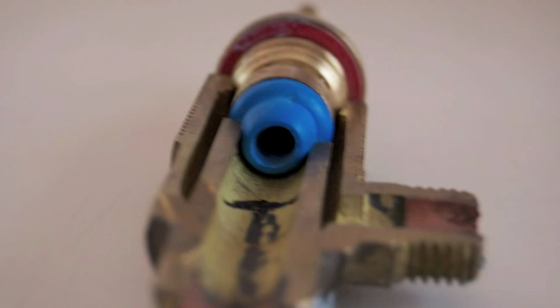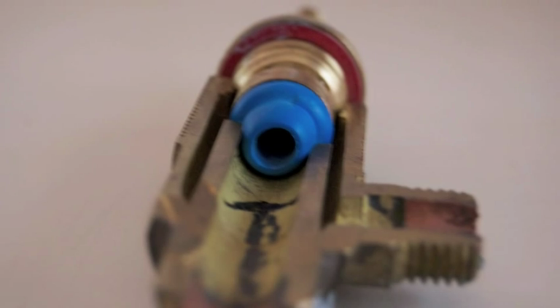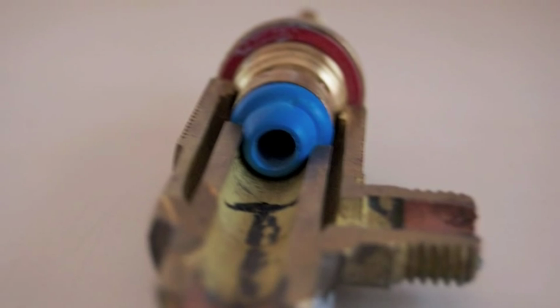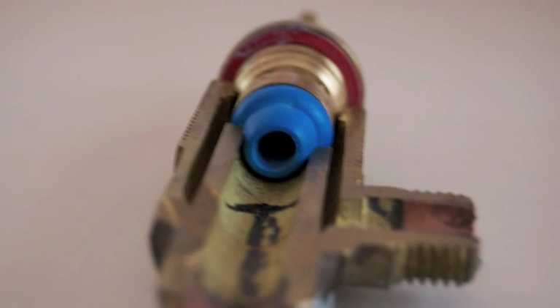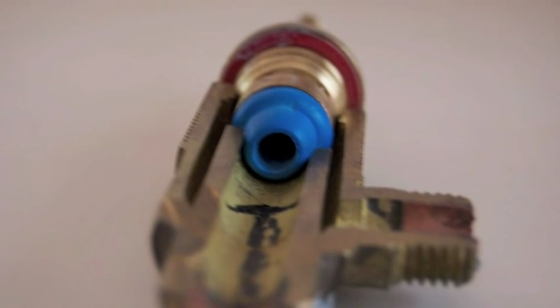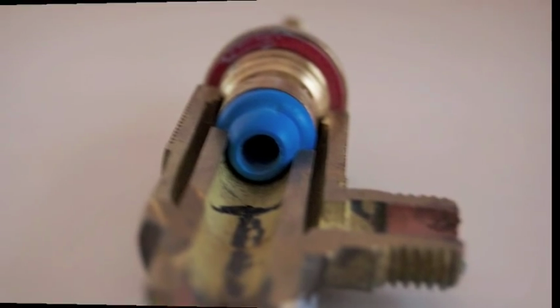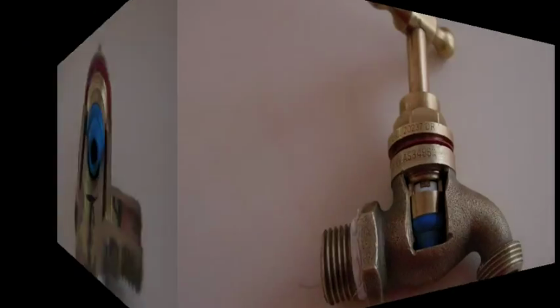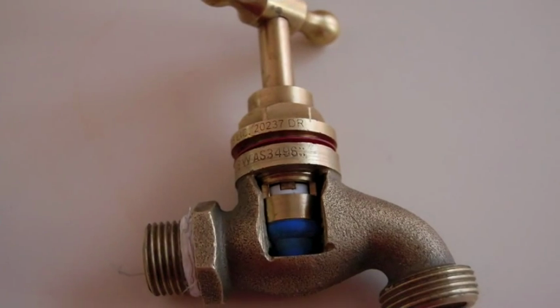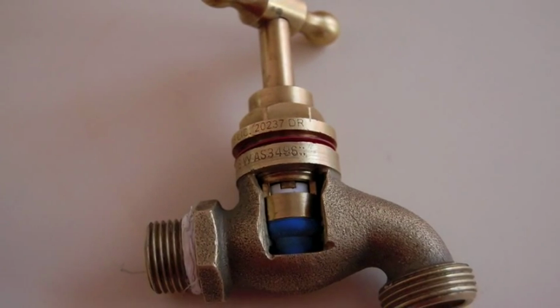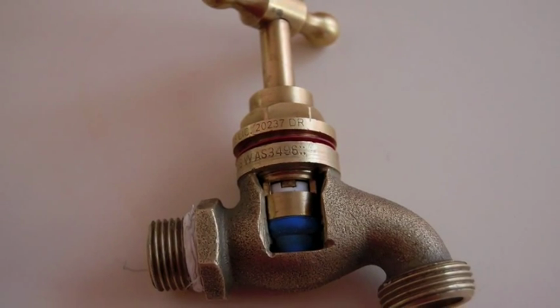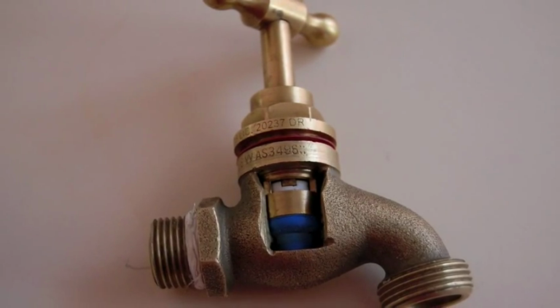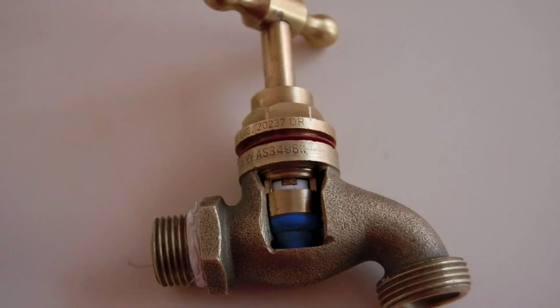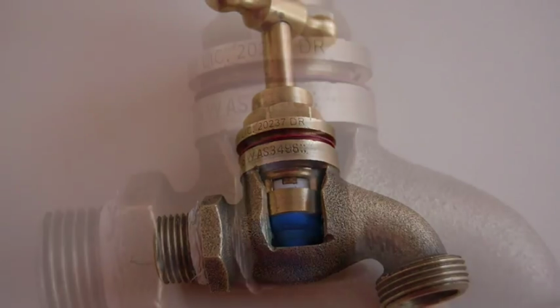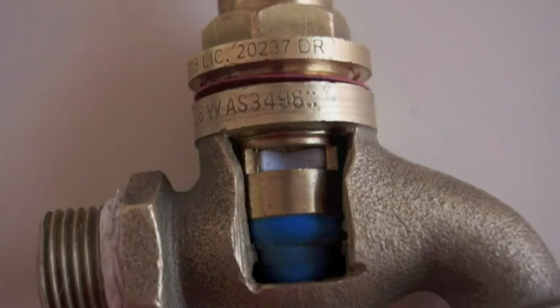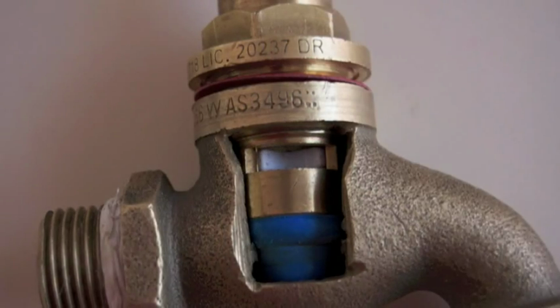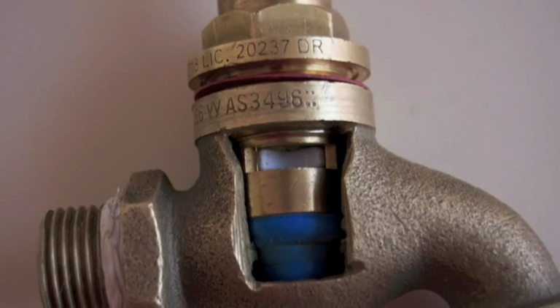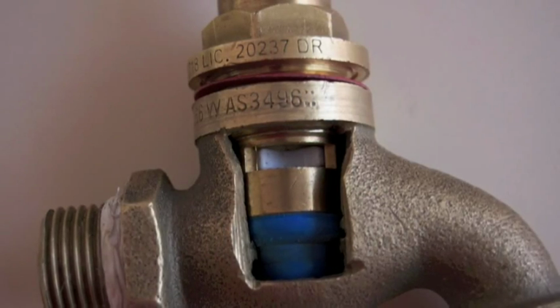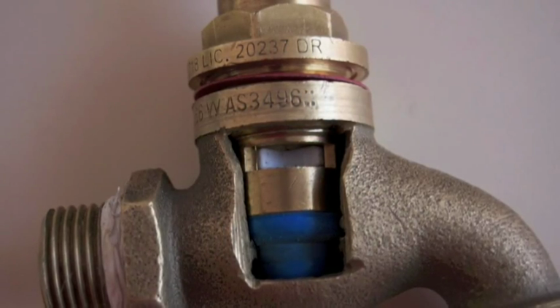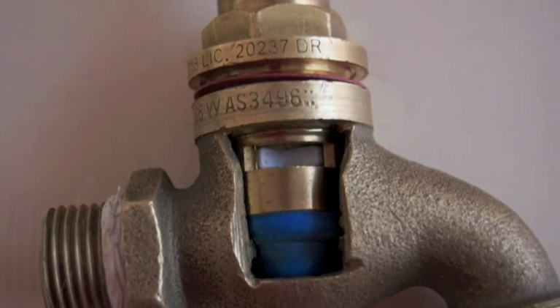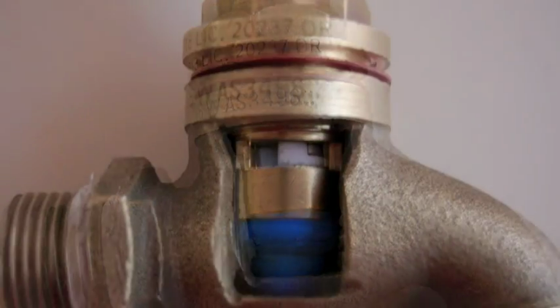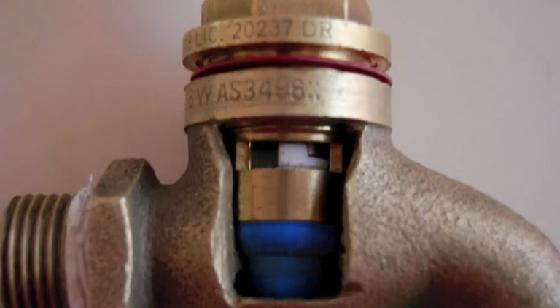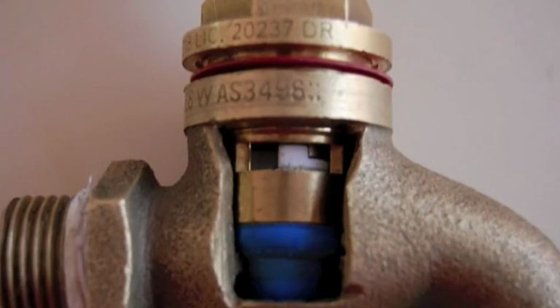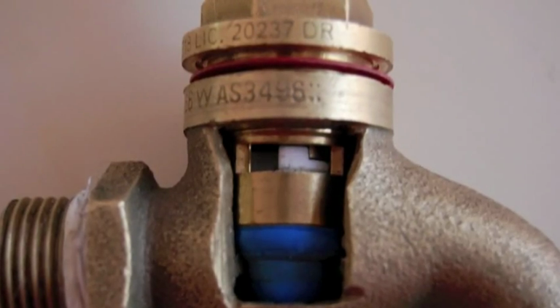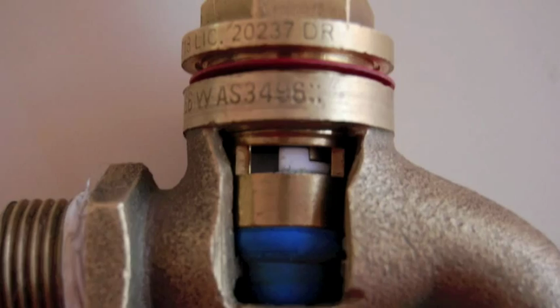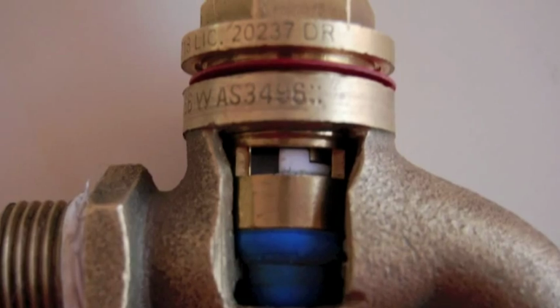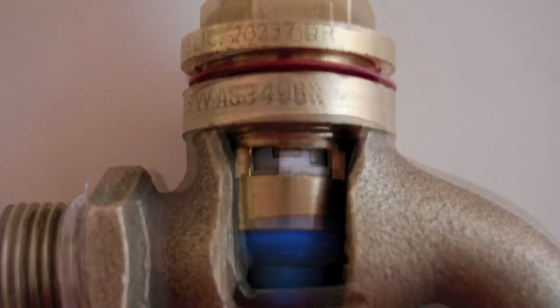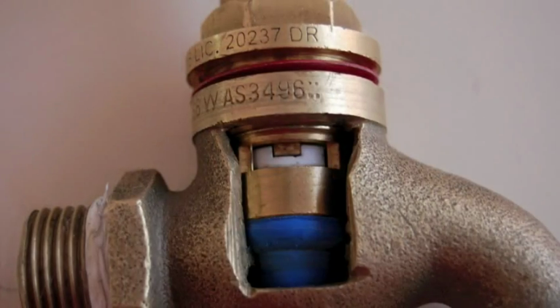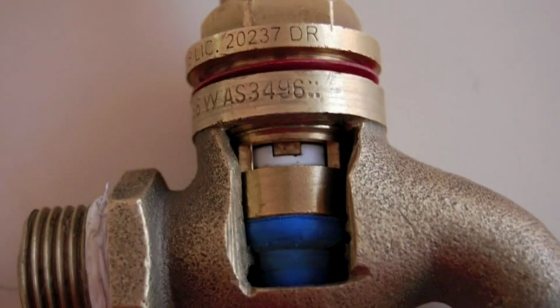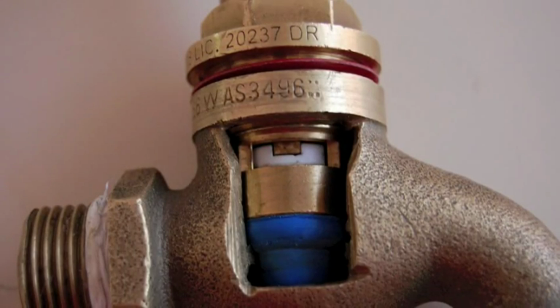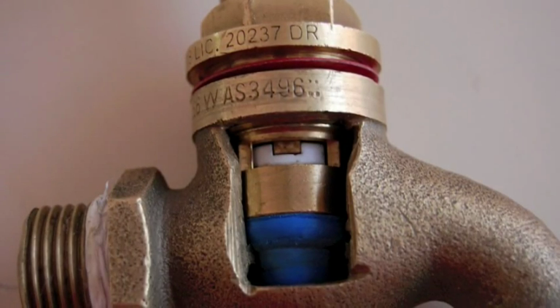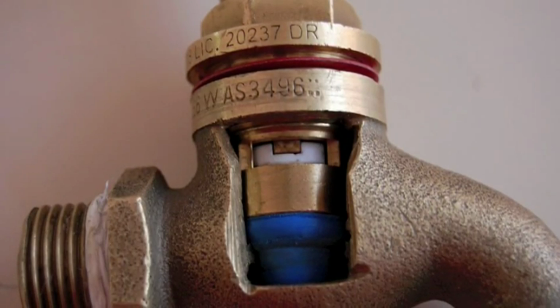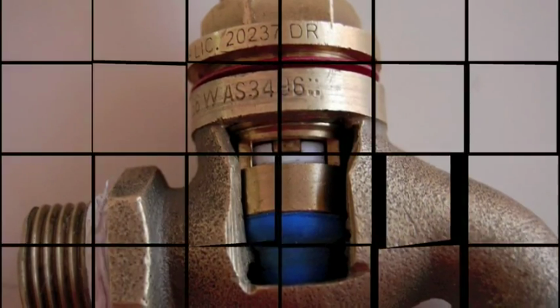With Easy Tap, water passes through a hole through two ceramic discs and out. You simply turn the handle and the ceramic discs rotate, which cuts off the flow of water — guaranteed not to leak for at least 10 years, maybe even more.